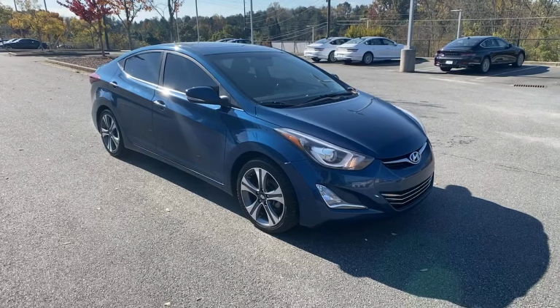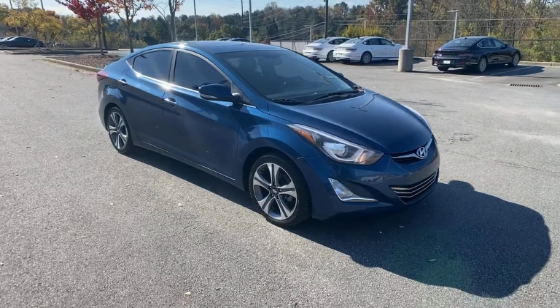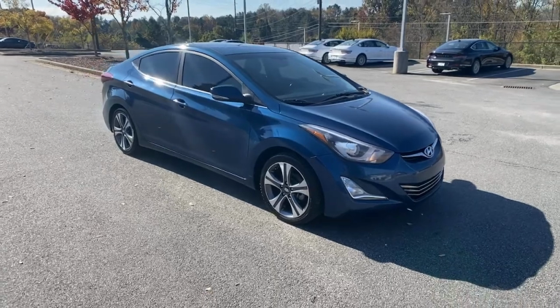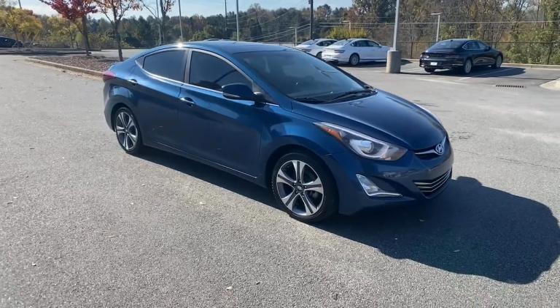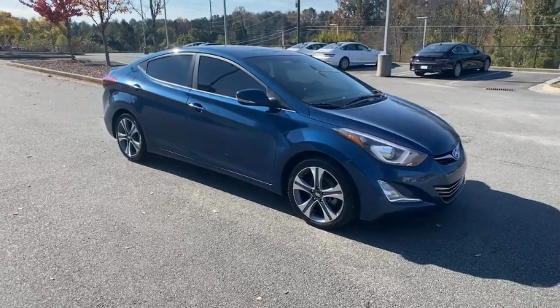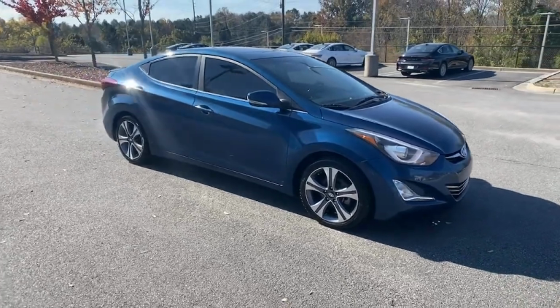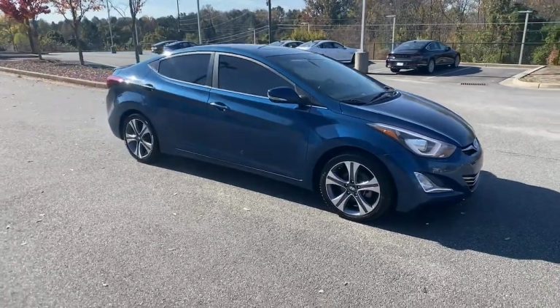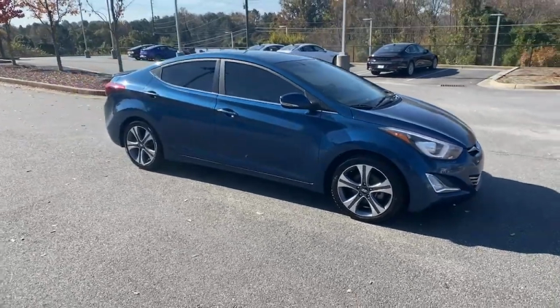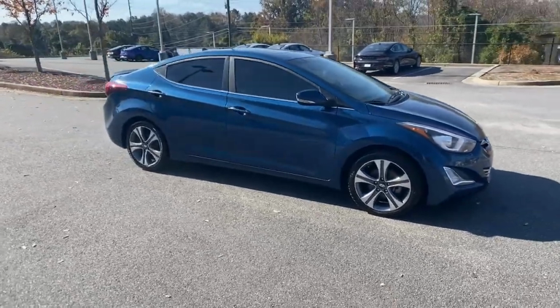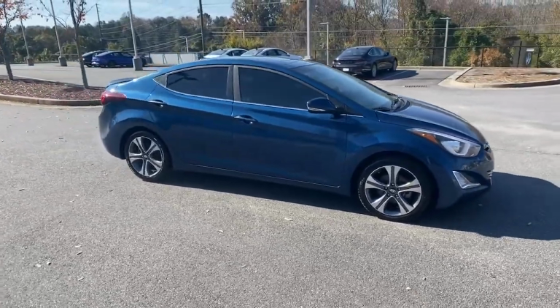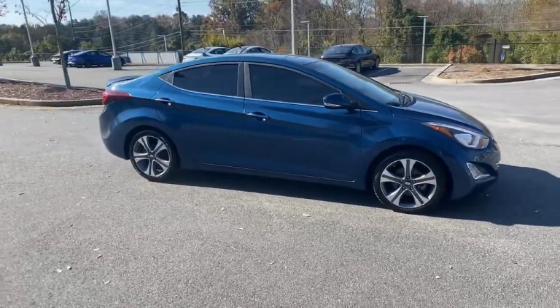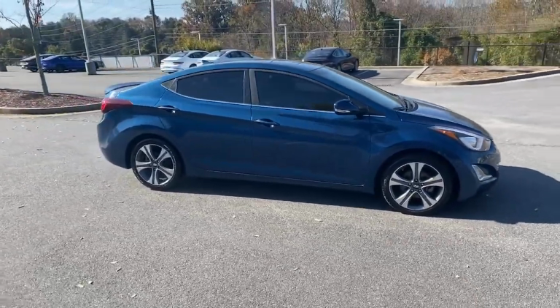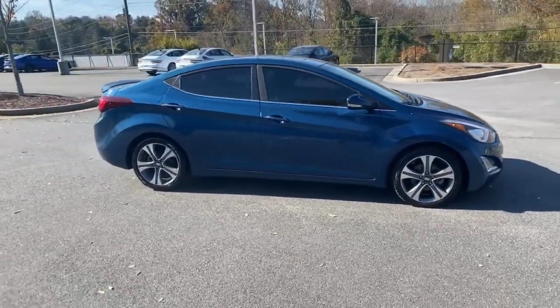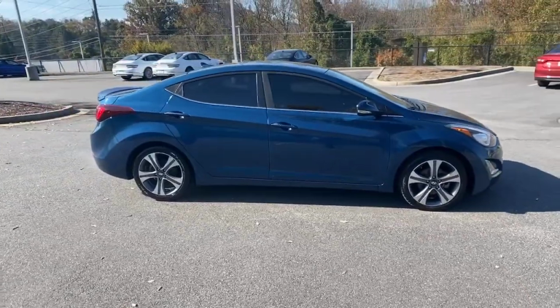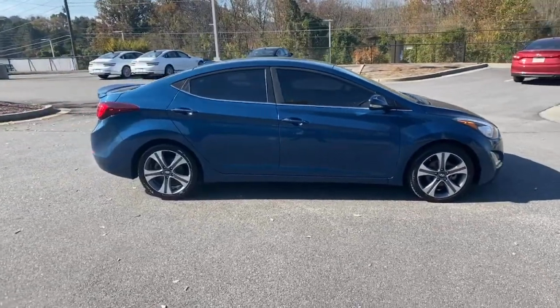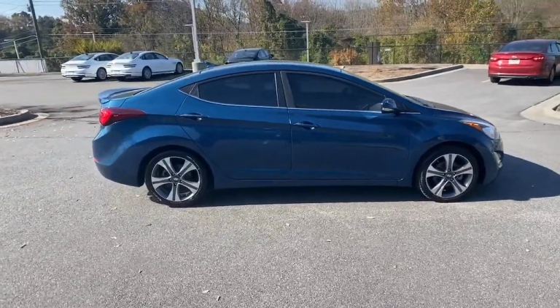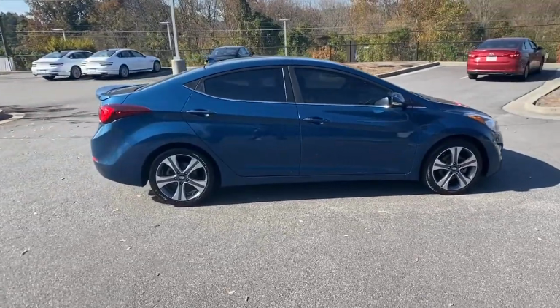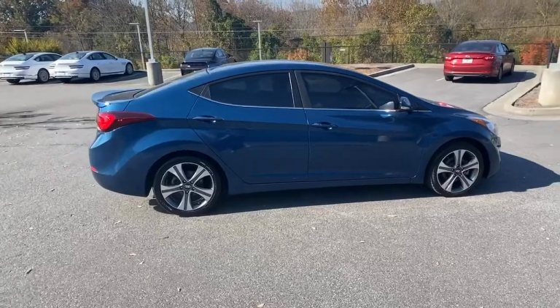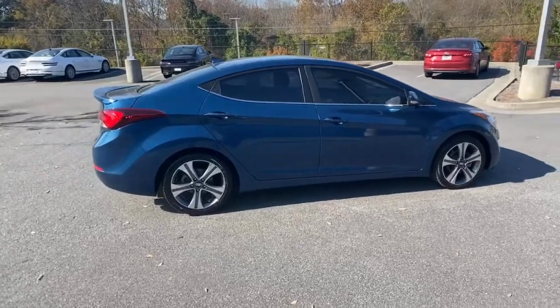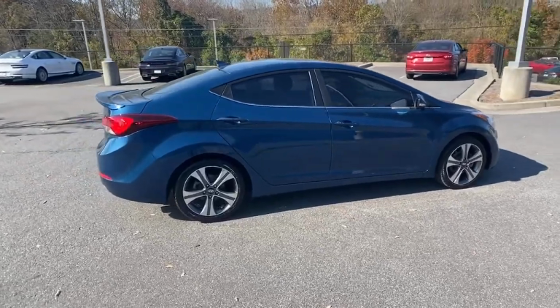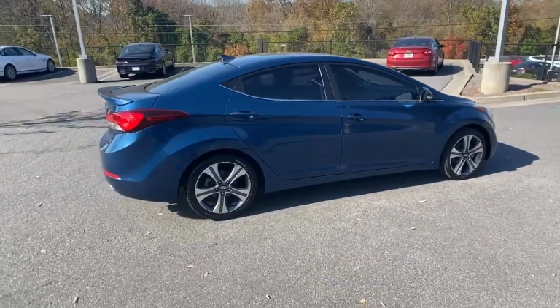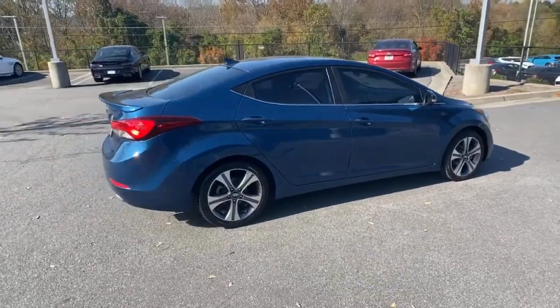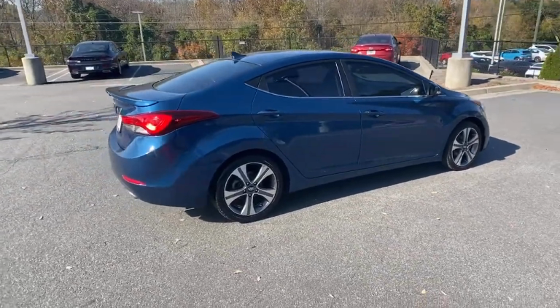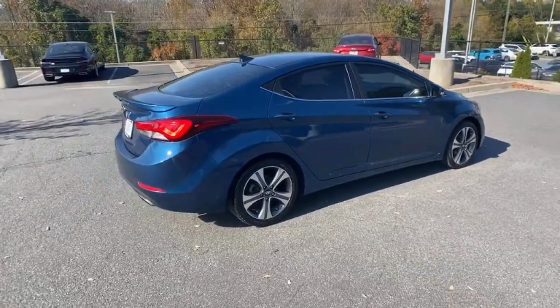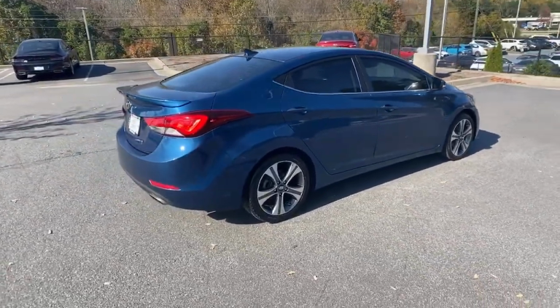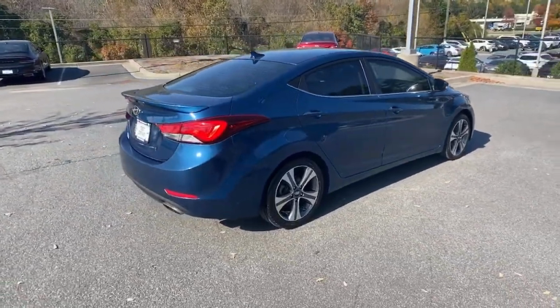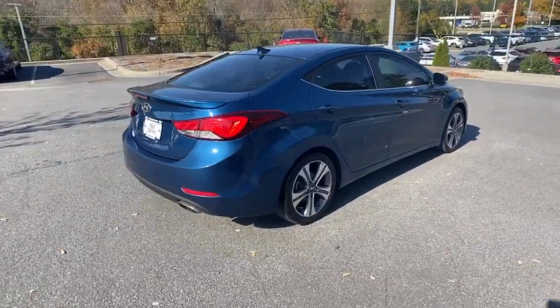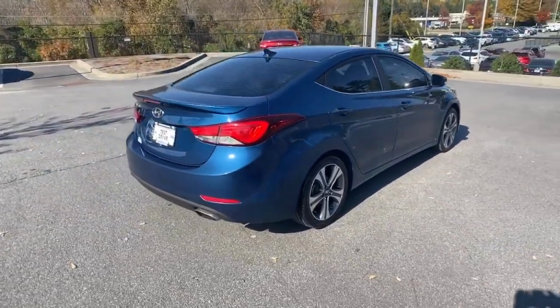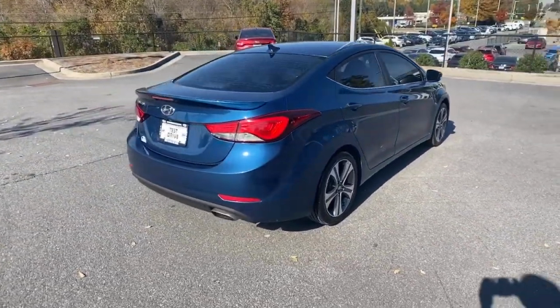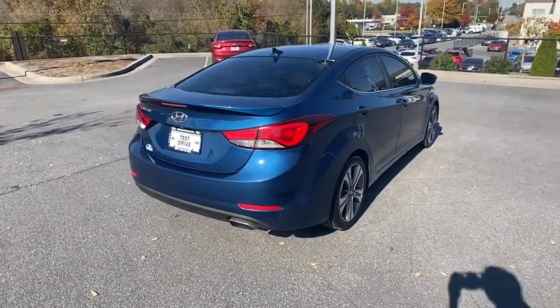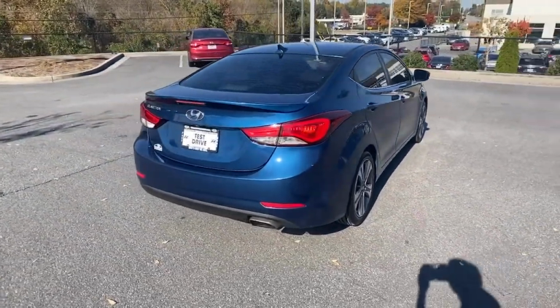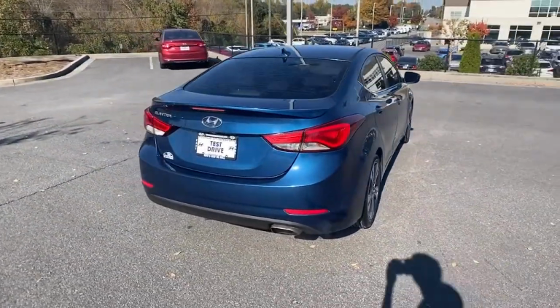Here is a wonderful 2014 Hyundai Elantra. This vehicle still has fewer than 120,000 miles on the clock, so it won't last long.